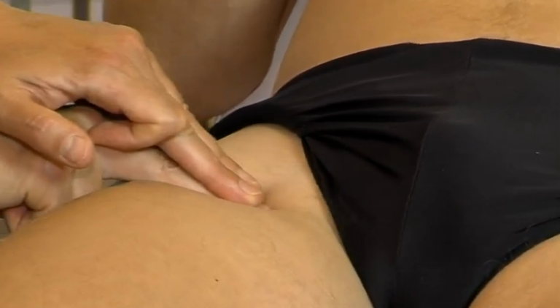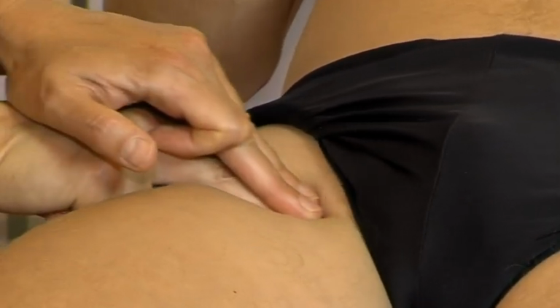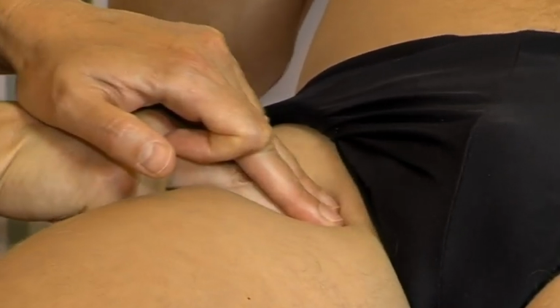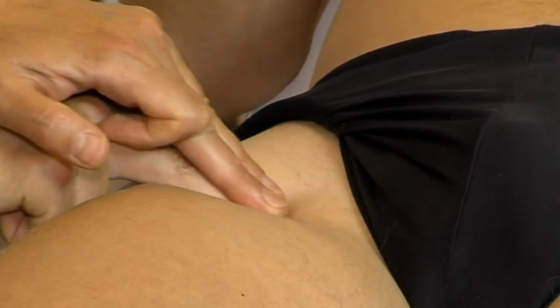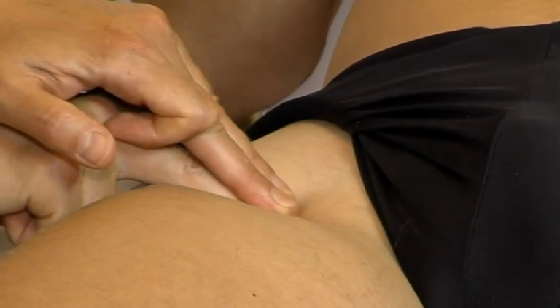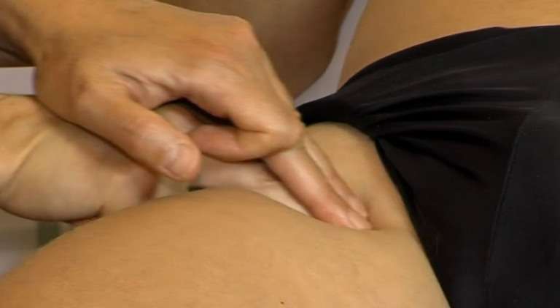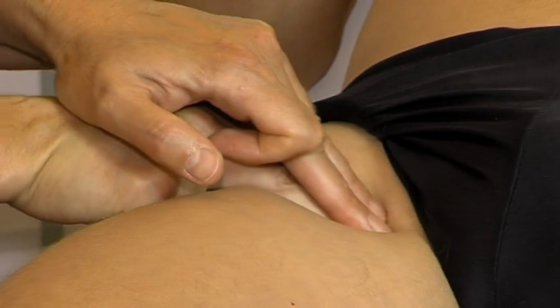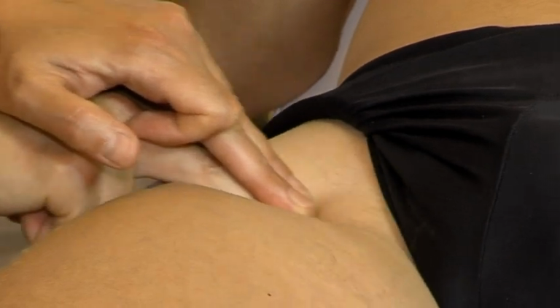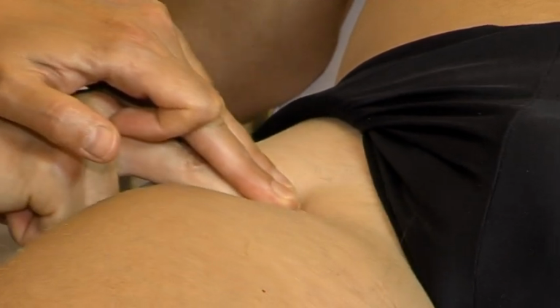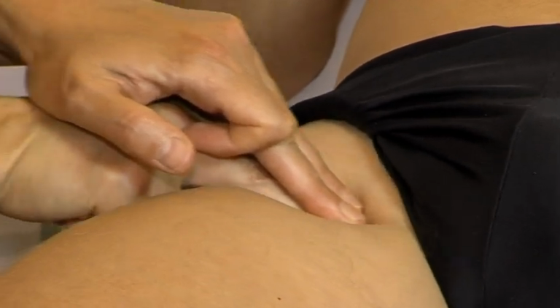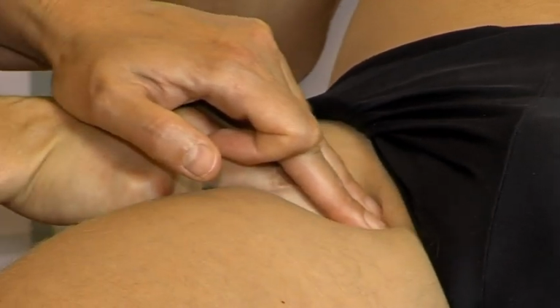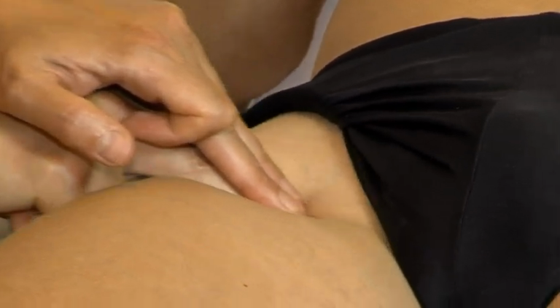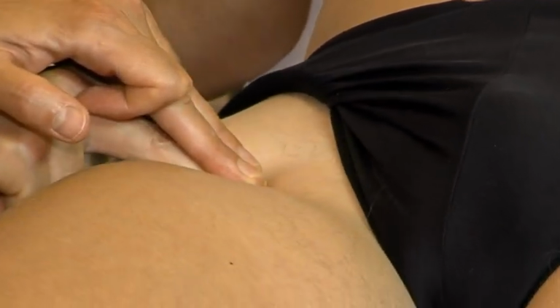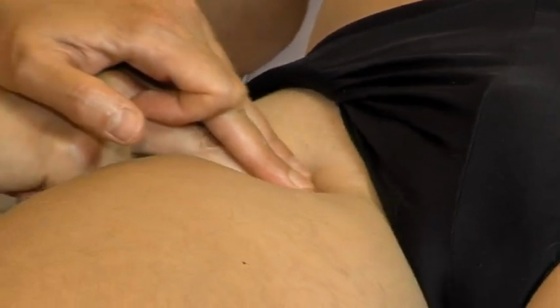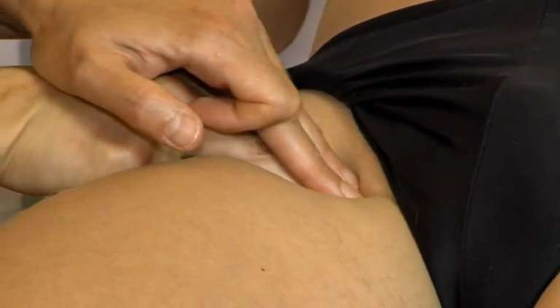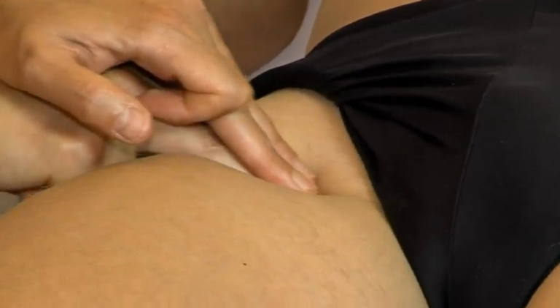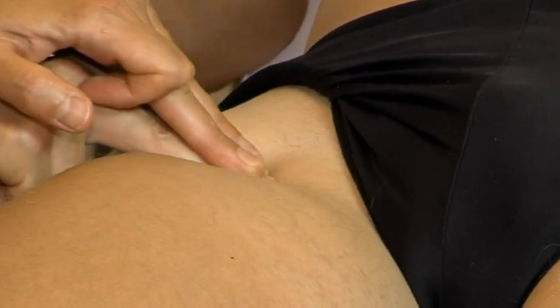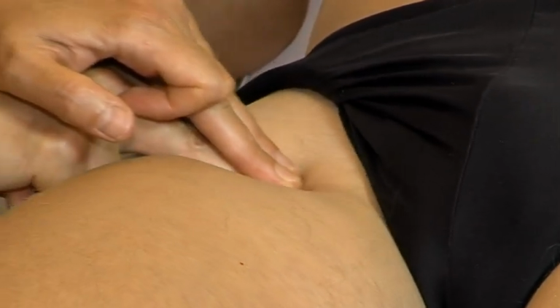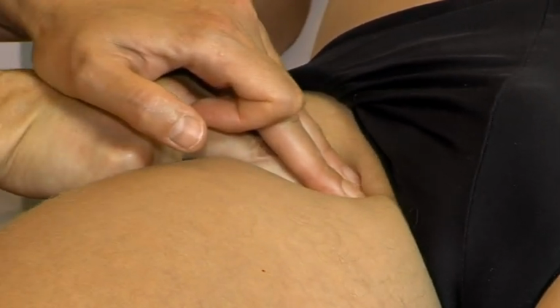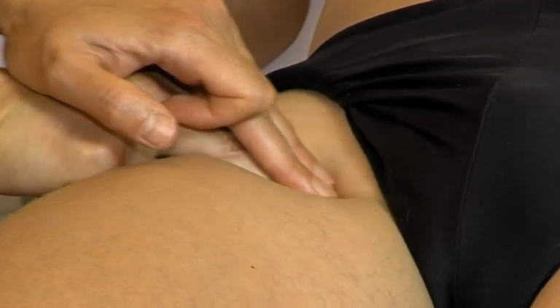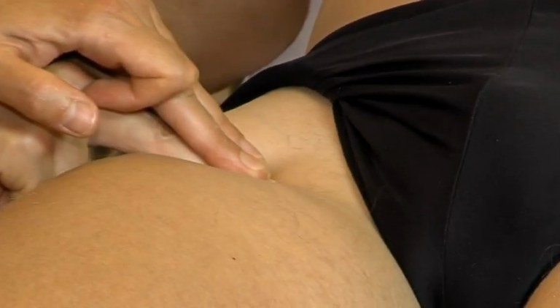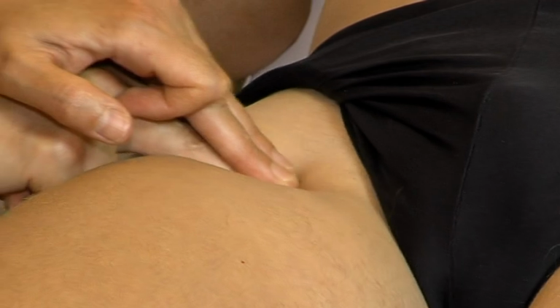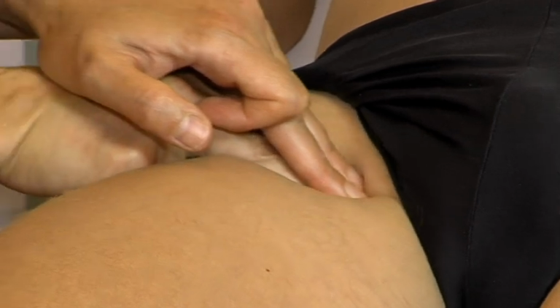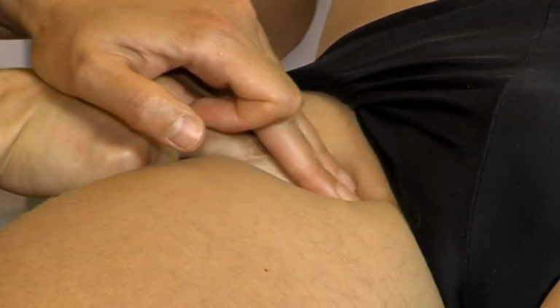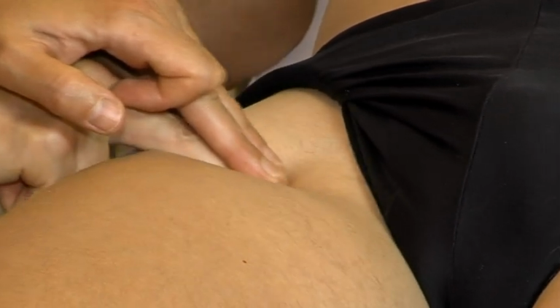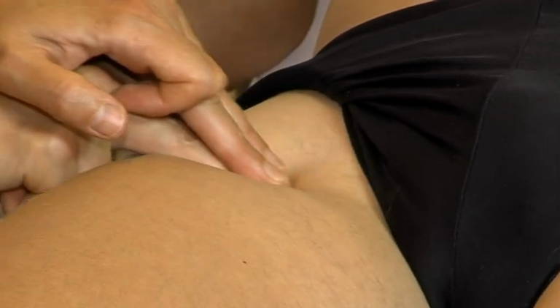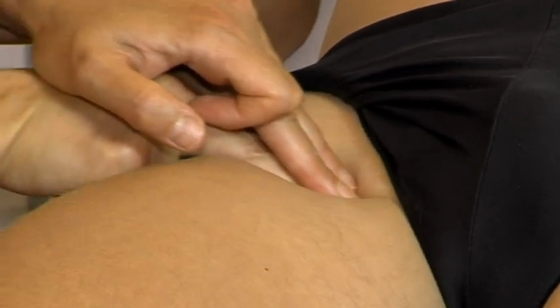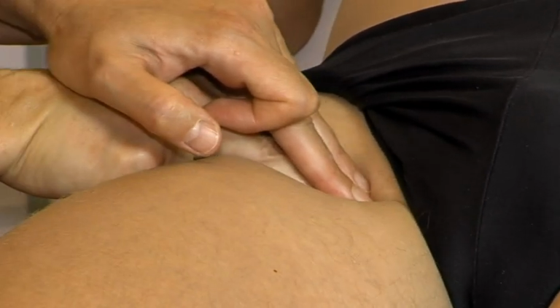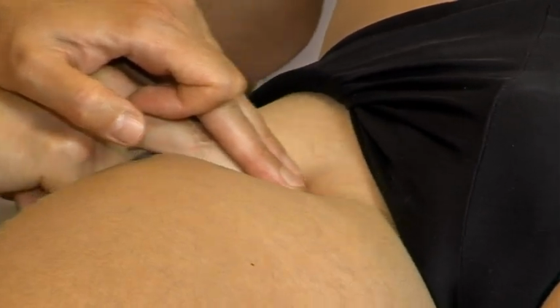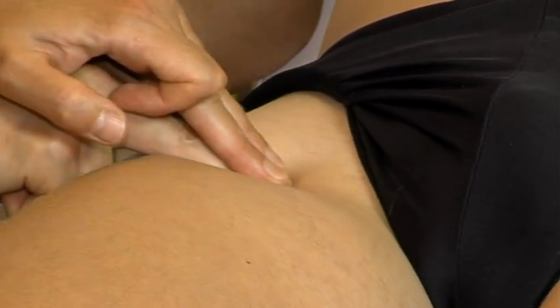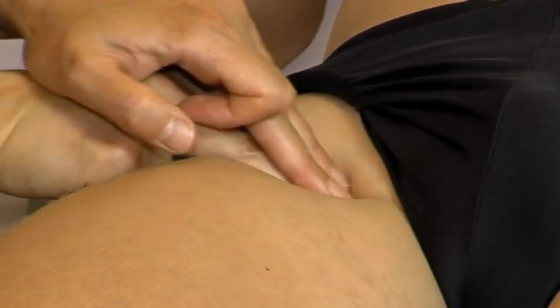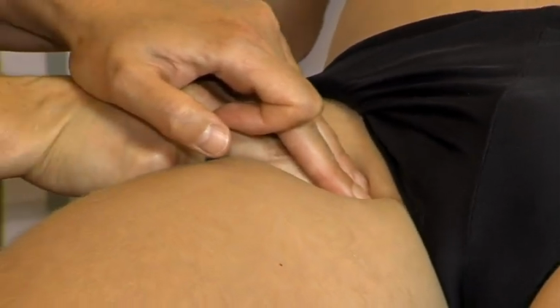For the patient's comfort, it is essential to keep the fingers horizontal and to increase the pressure gradually. Make sure that during the deep friction you keep a deep contact.